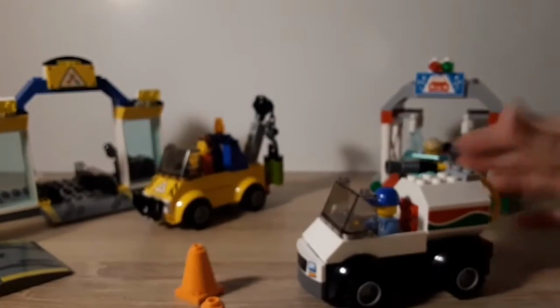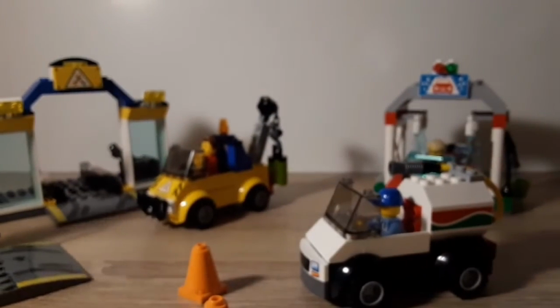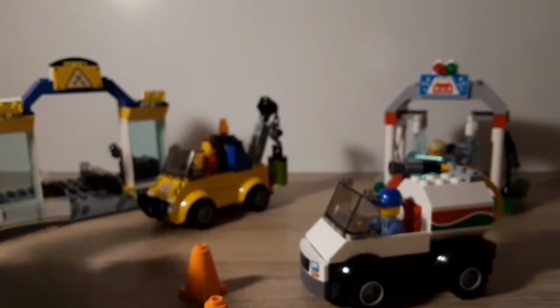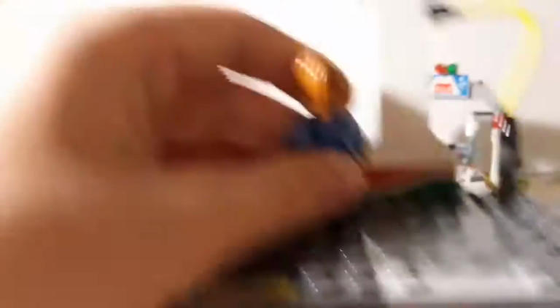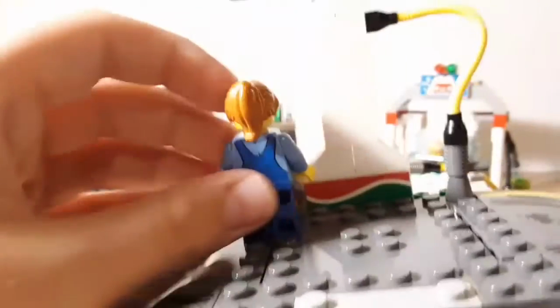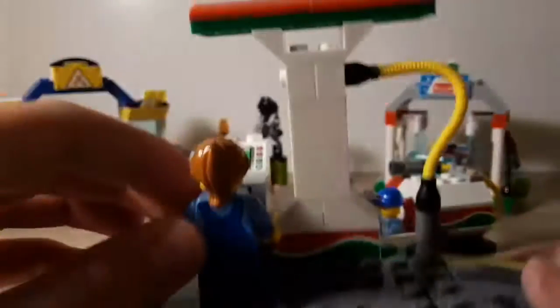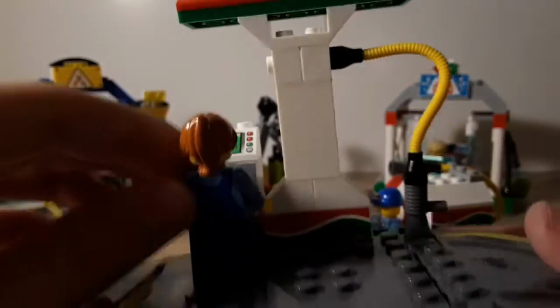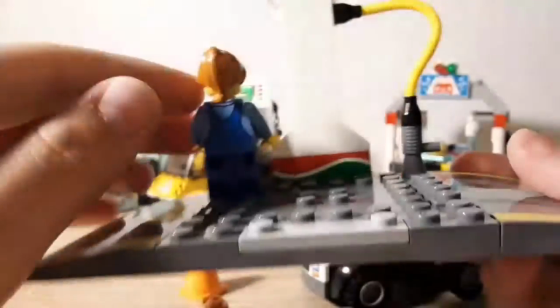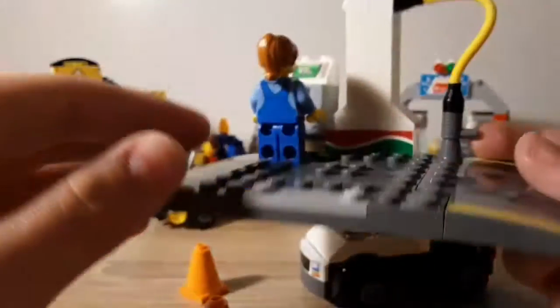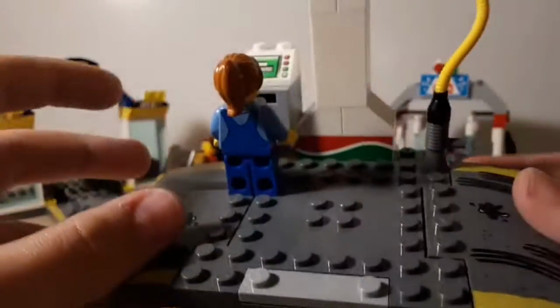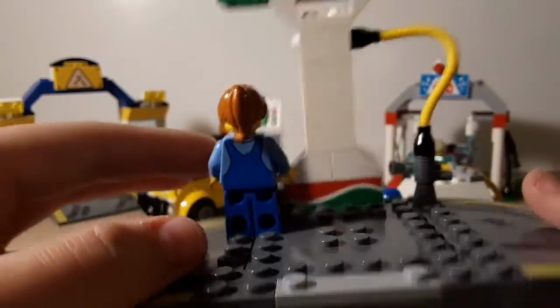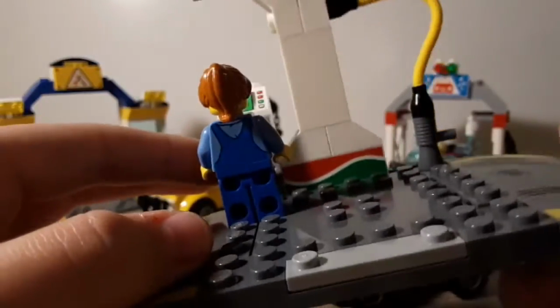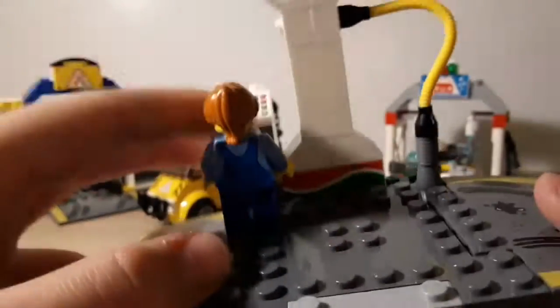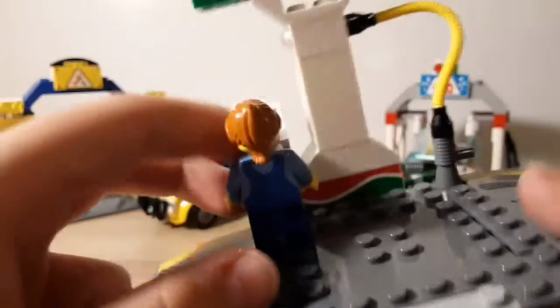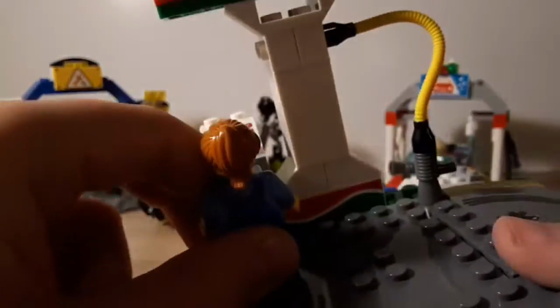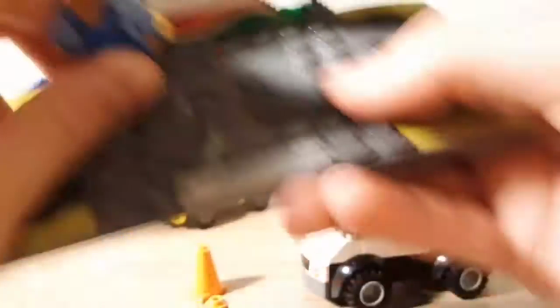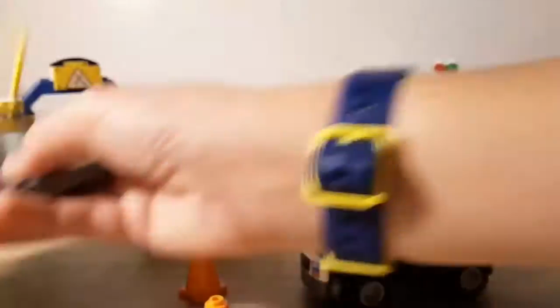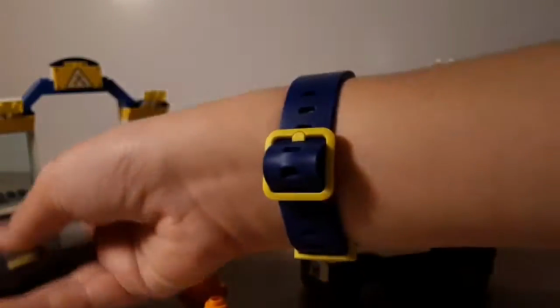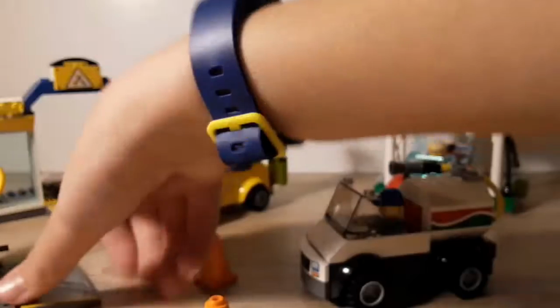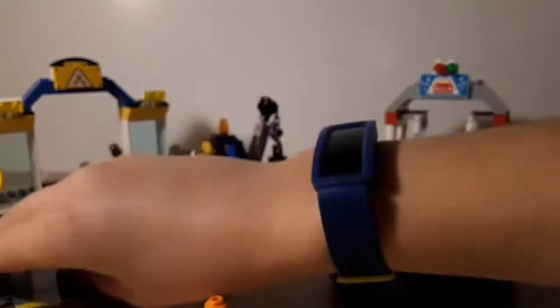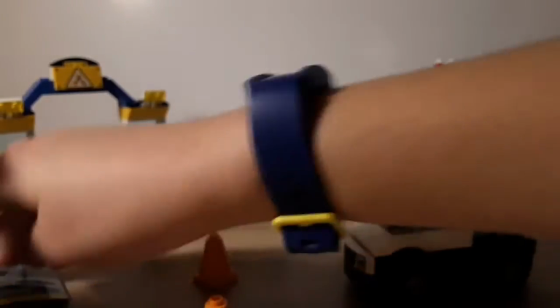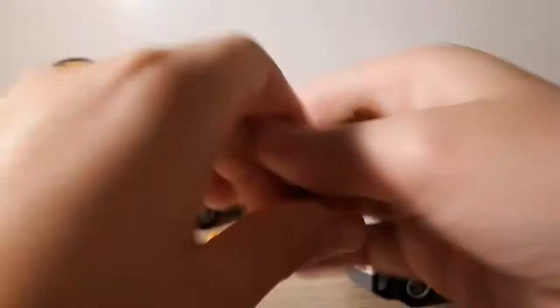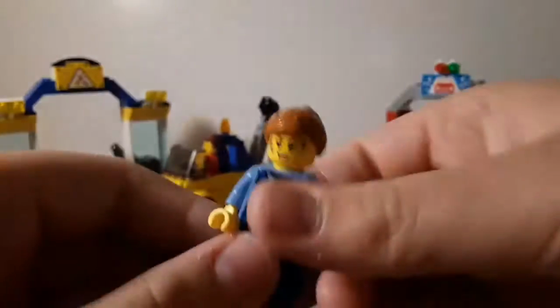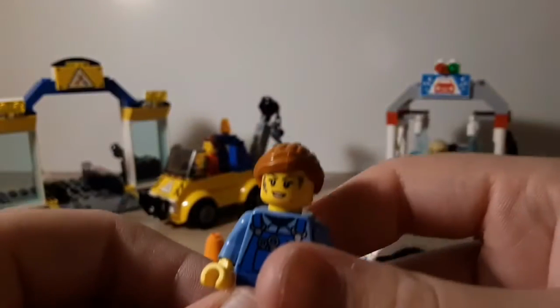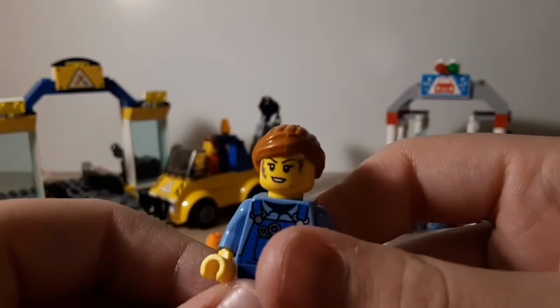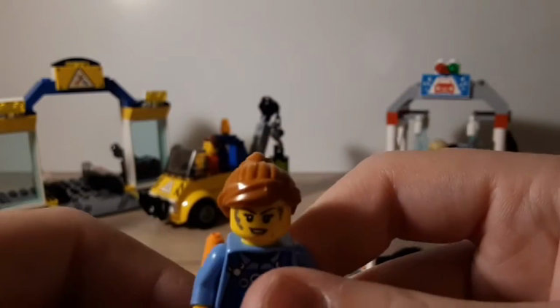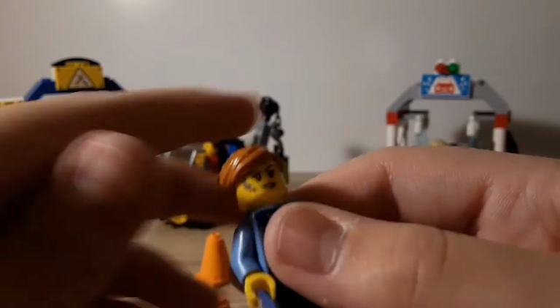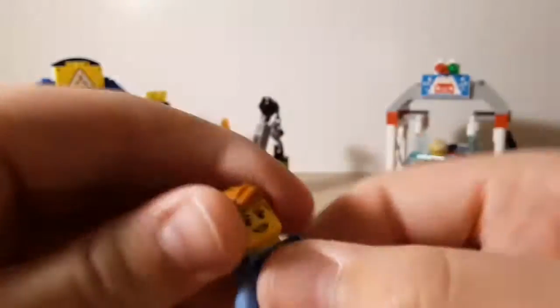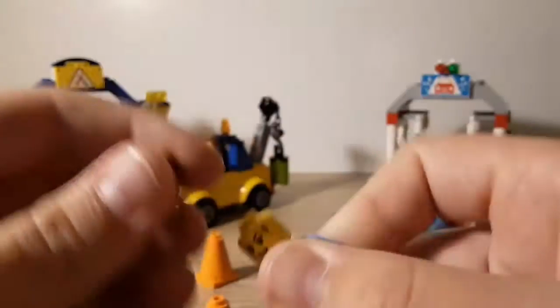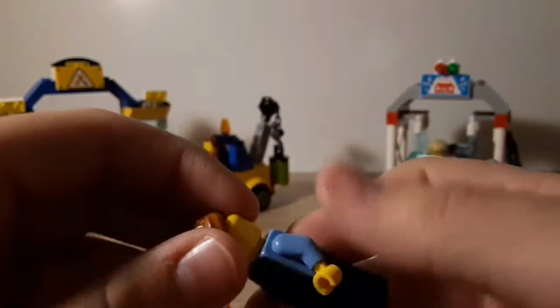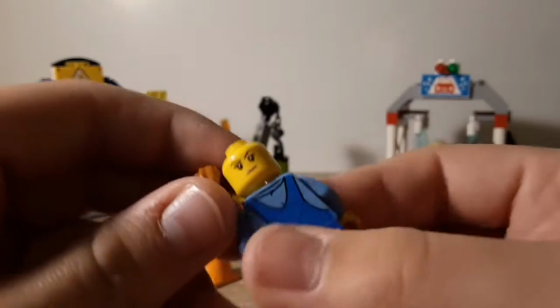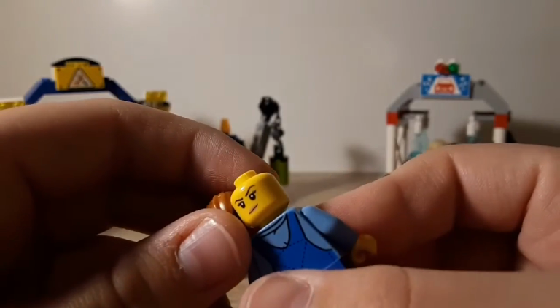And here we have a little gas station to fill up your car. Here's the girl minifigure. She has two faces — one and two.